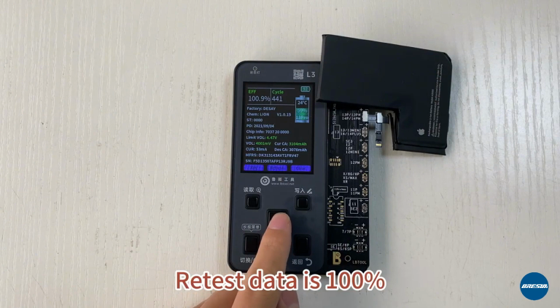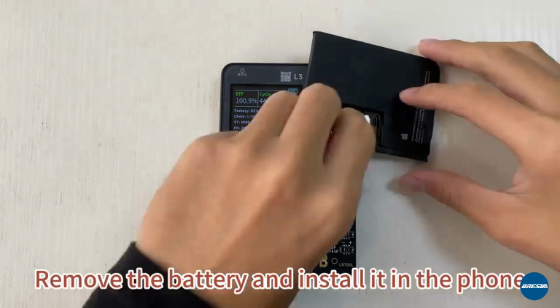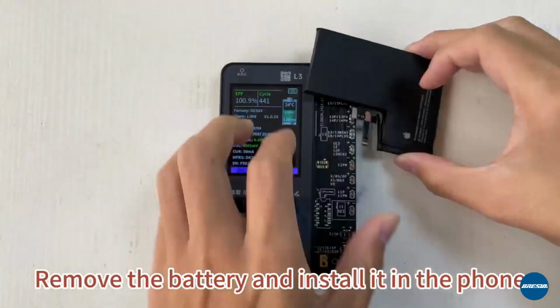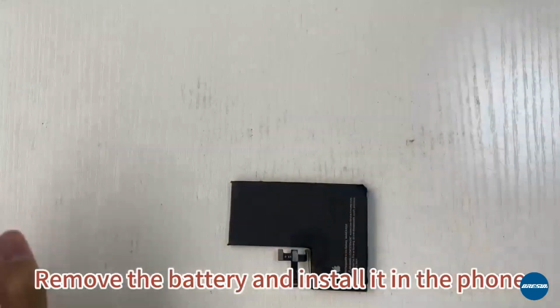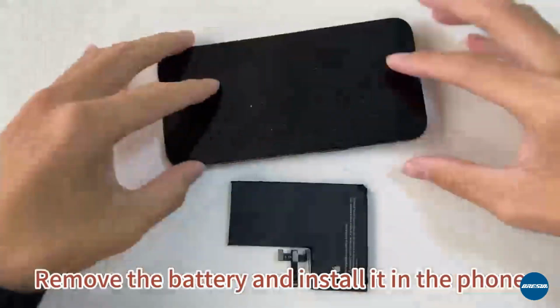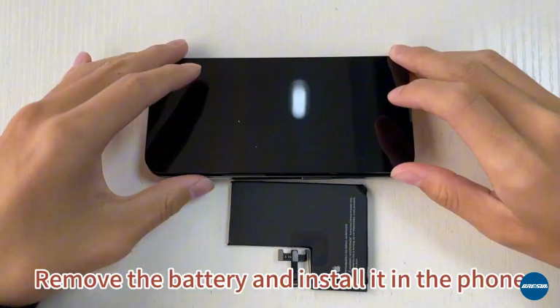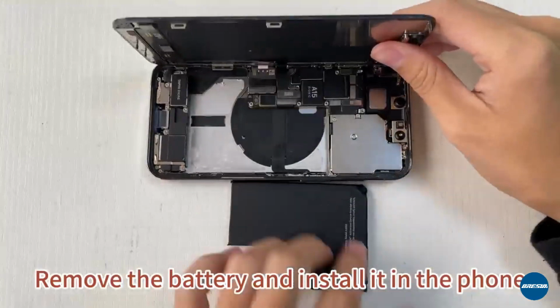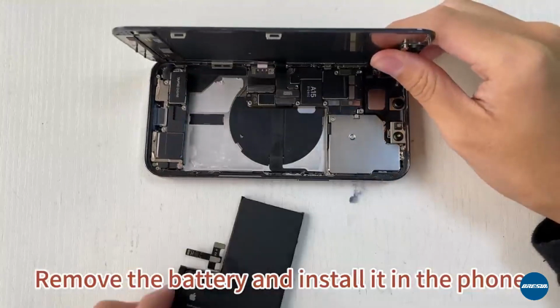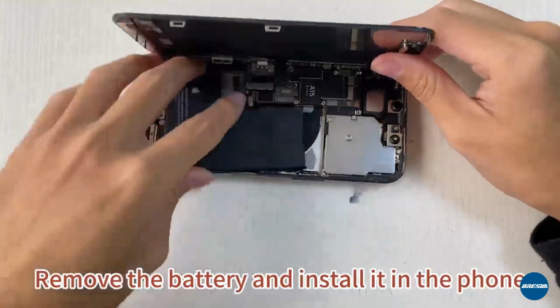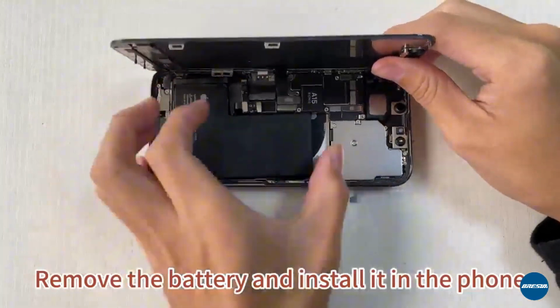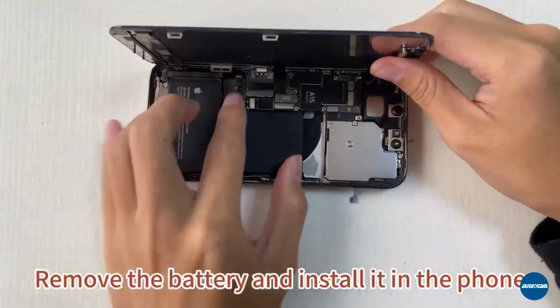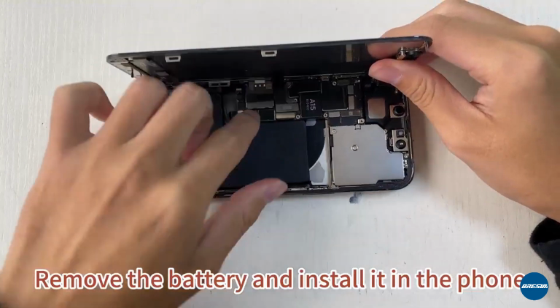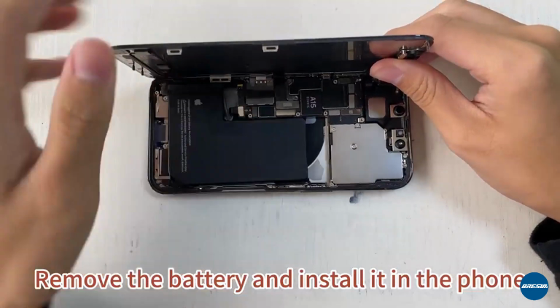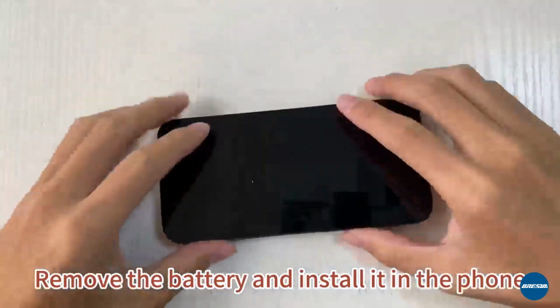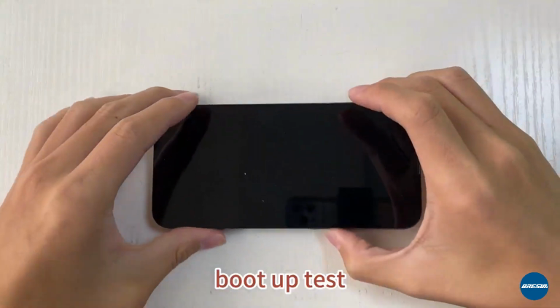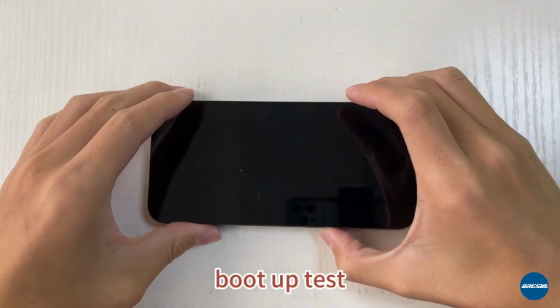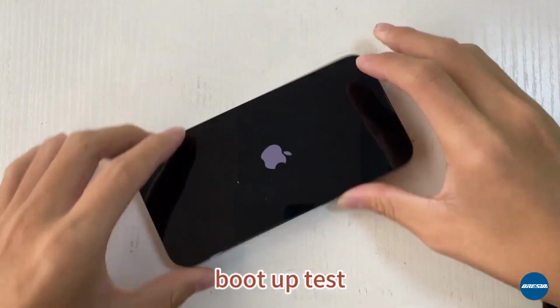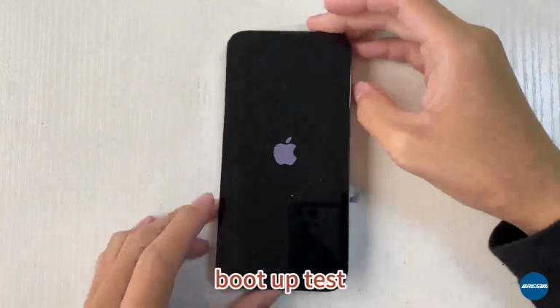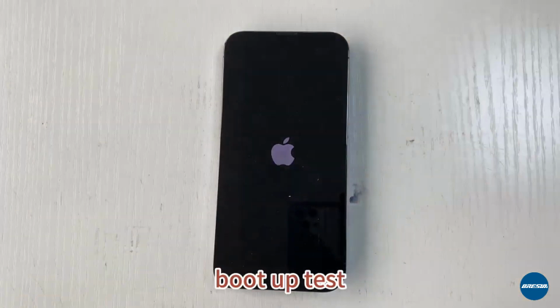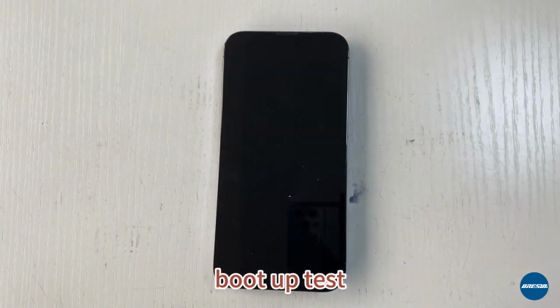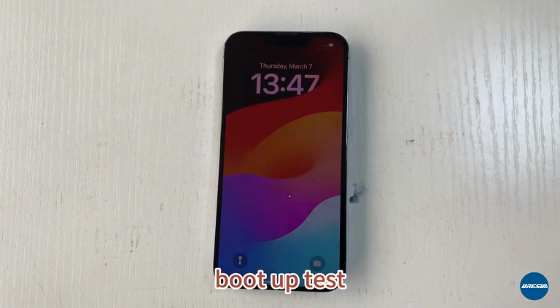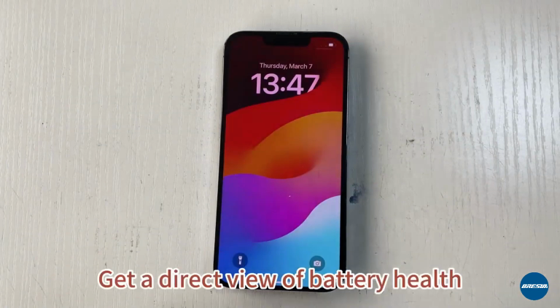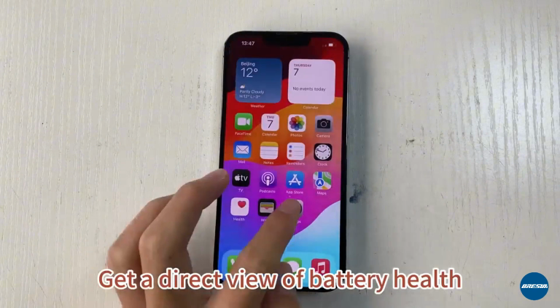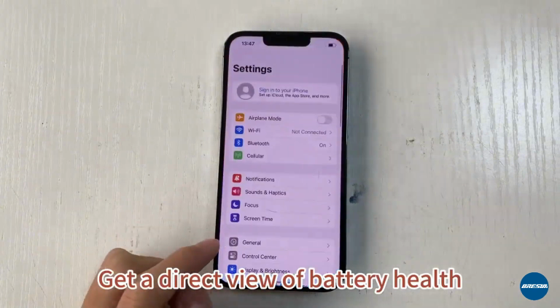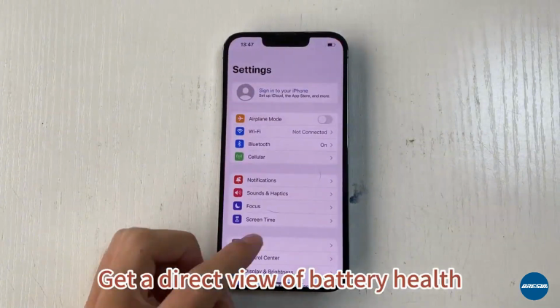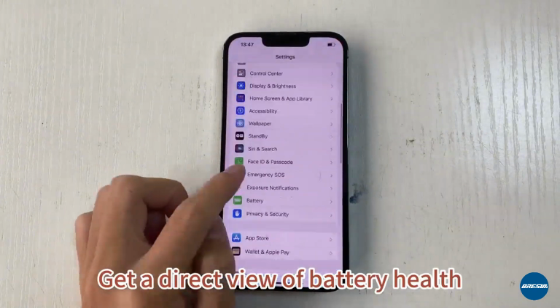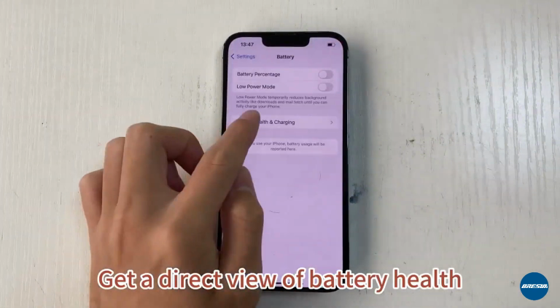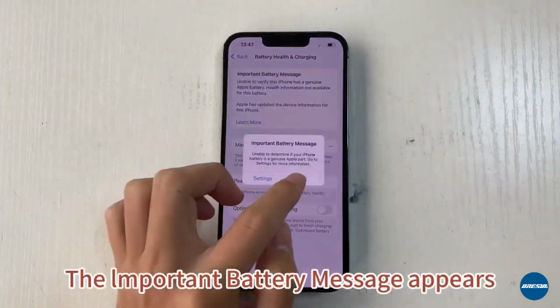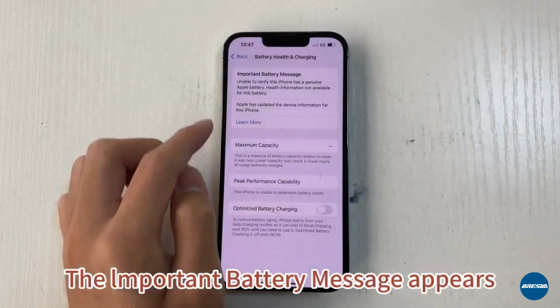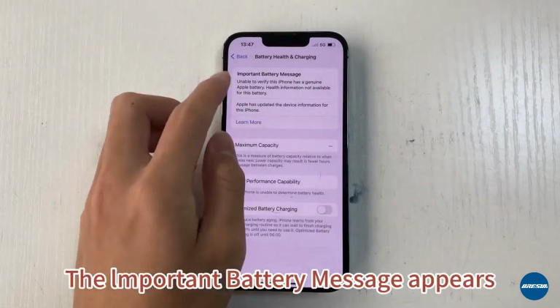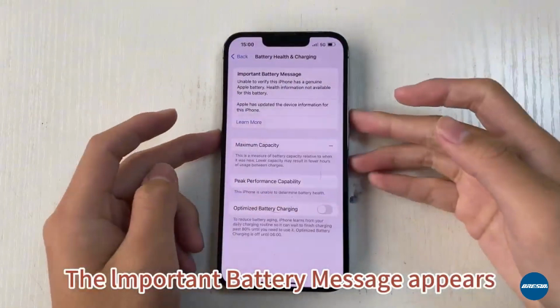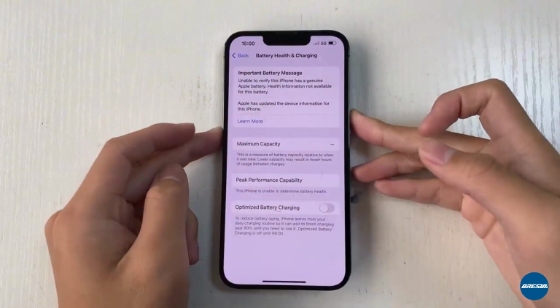Remove the battery and install it in the phone. Boot up test. Get a direct view of battery health — the important battery message appears.